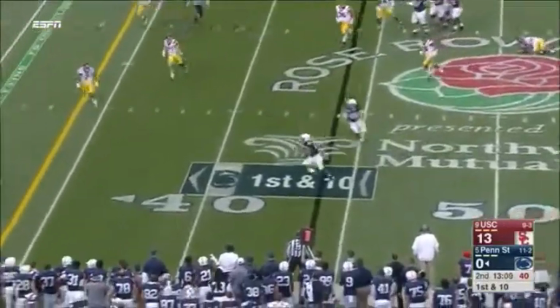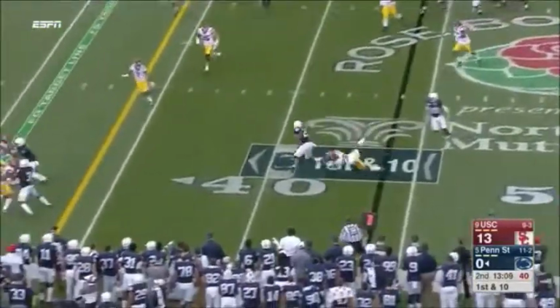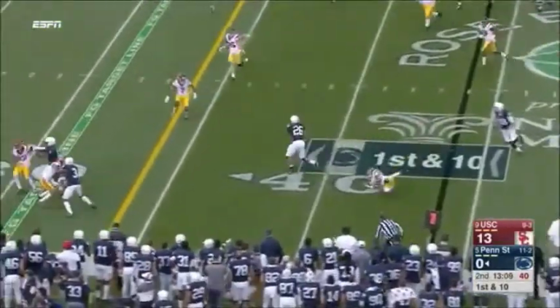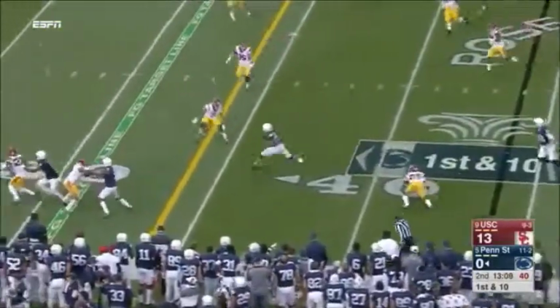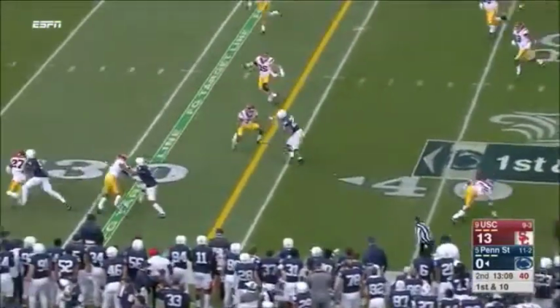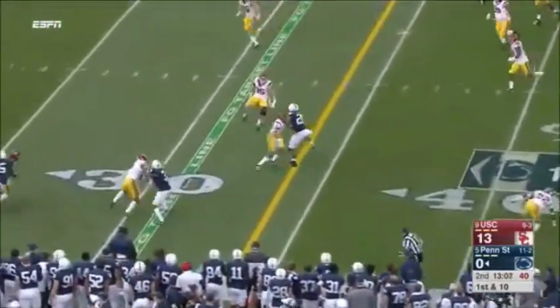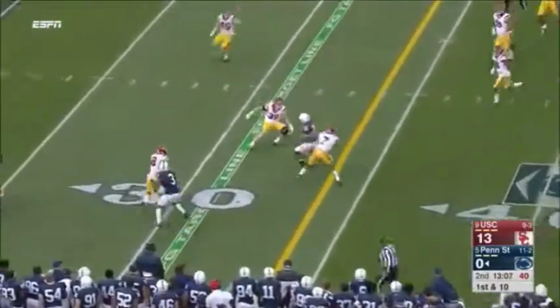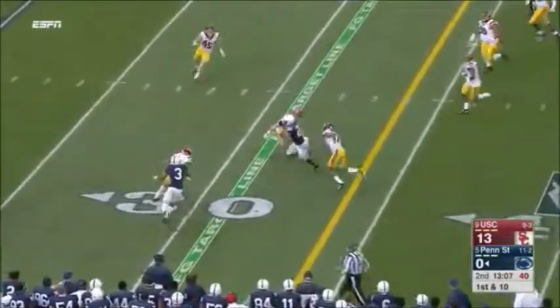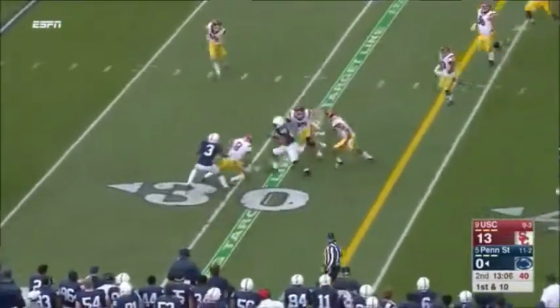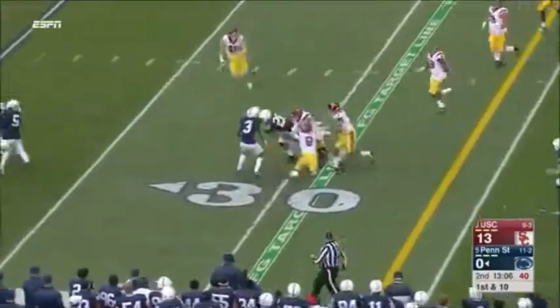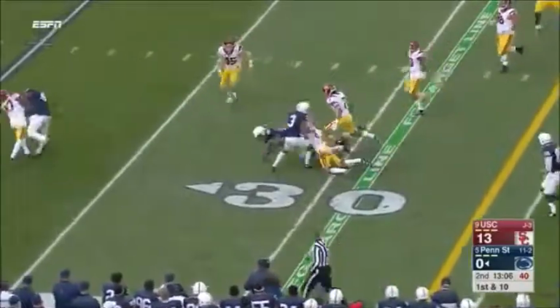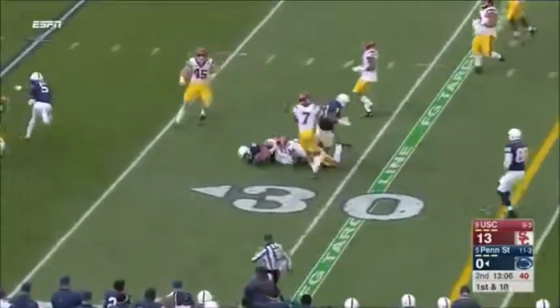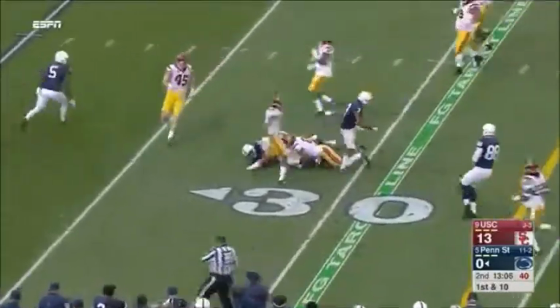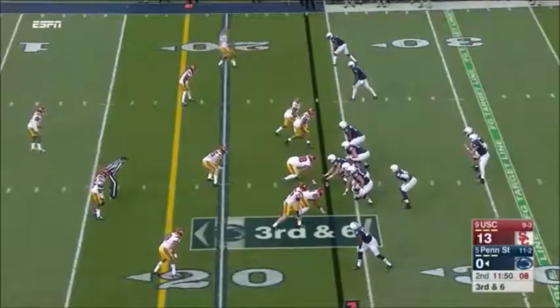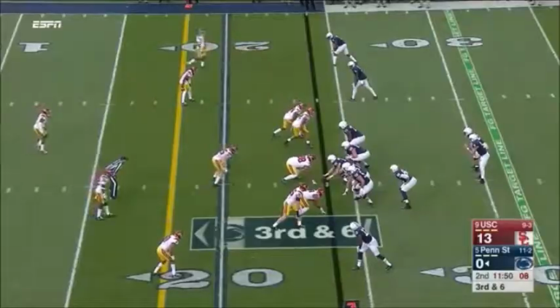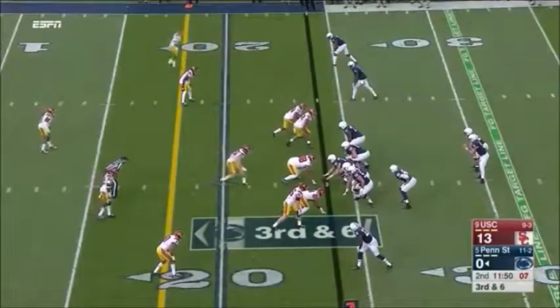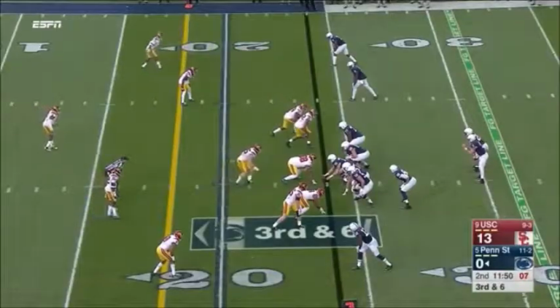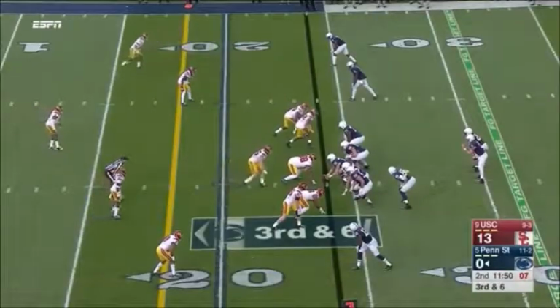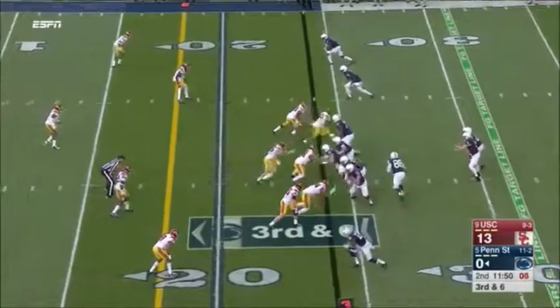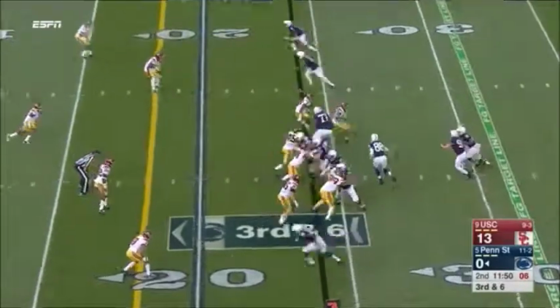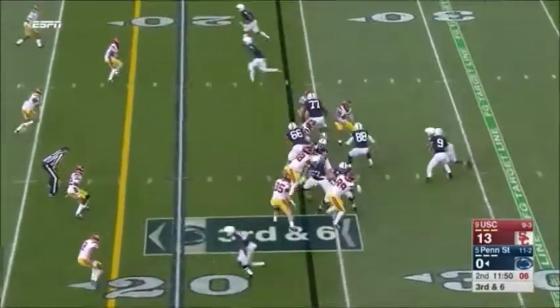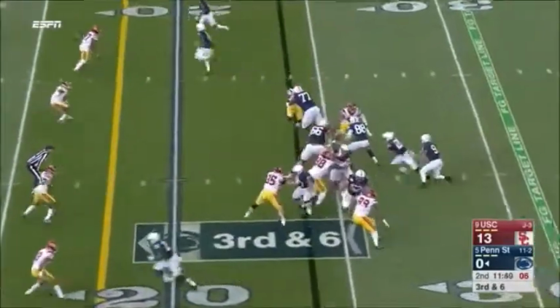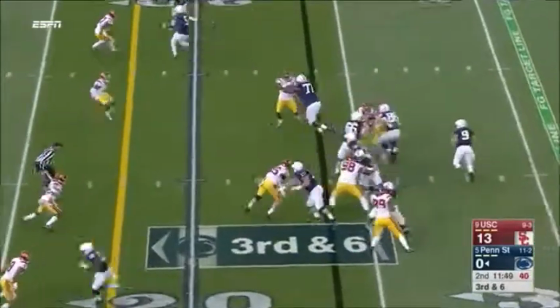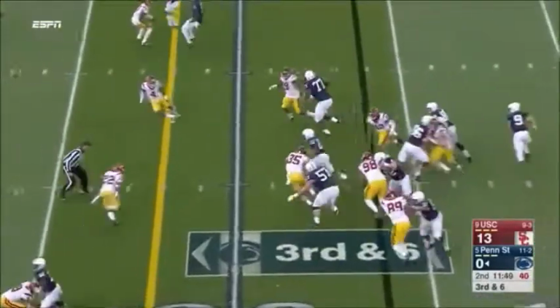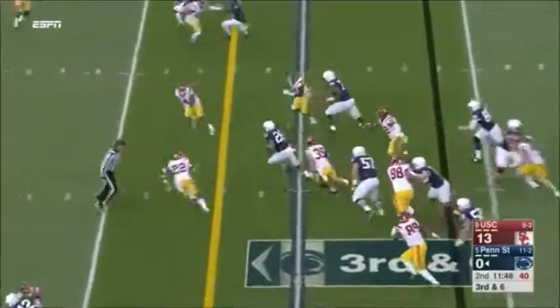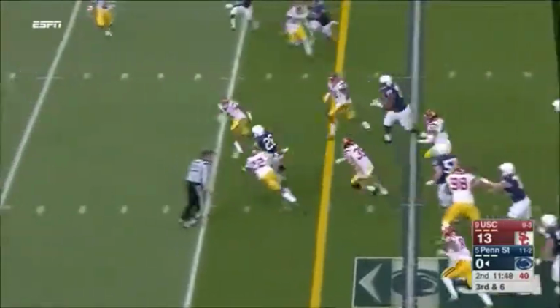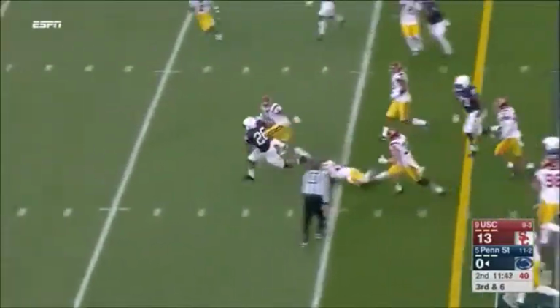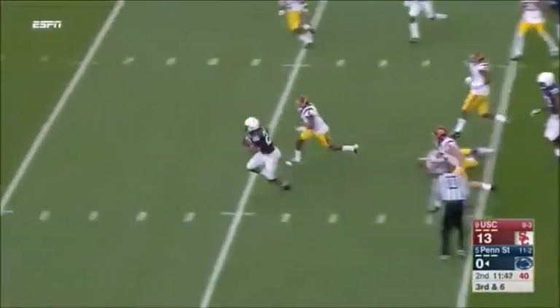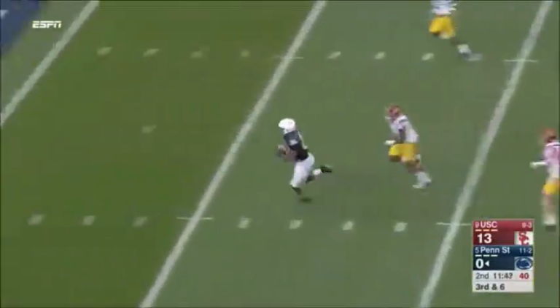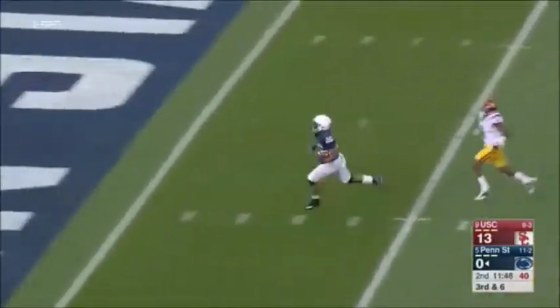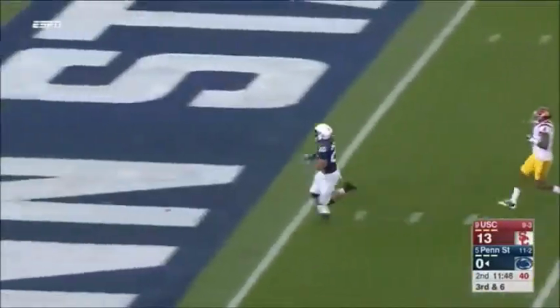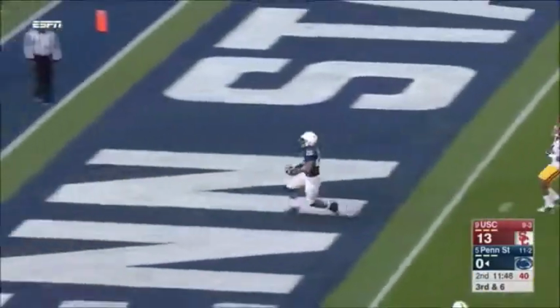Now Barkley, who's a terrific receiver, shakes free. Come up with six yards on this third down. Barkley with a quick burst.